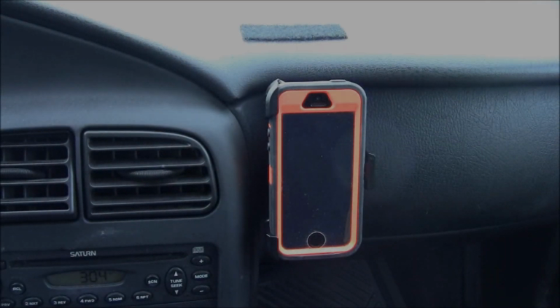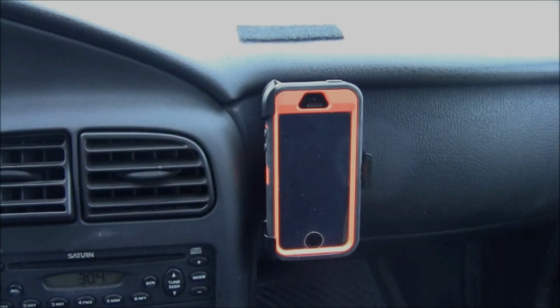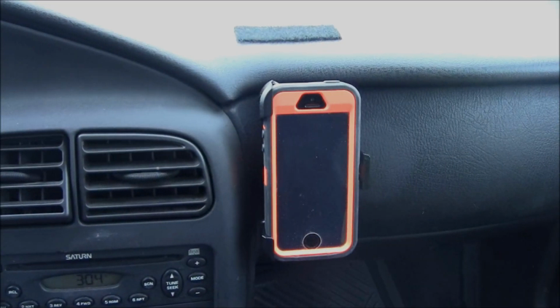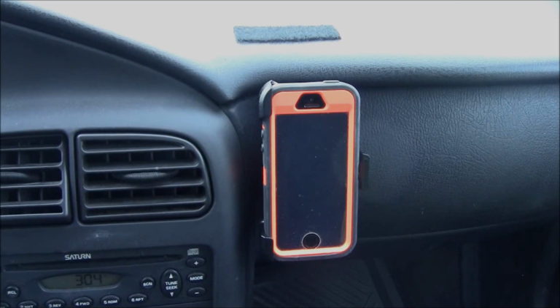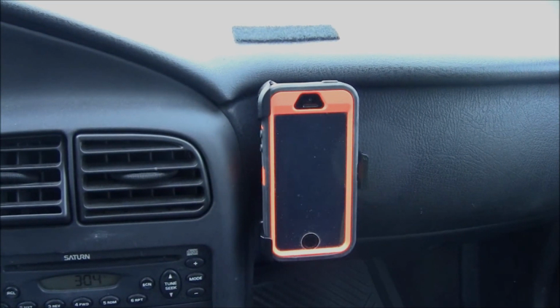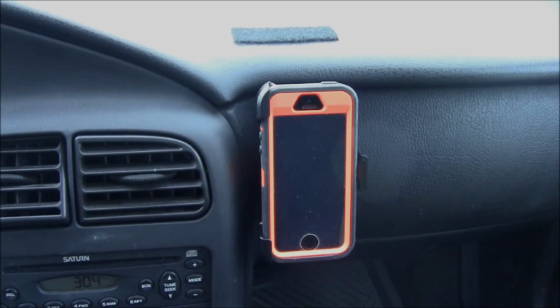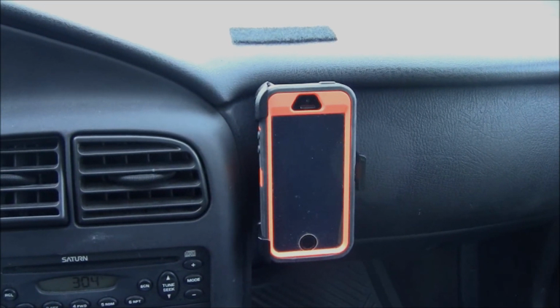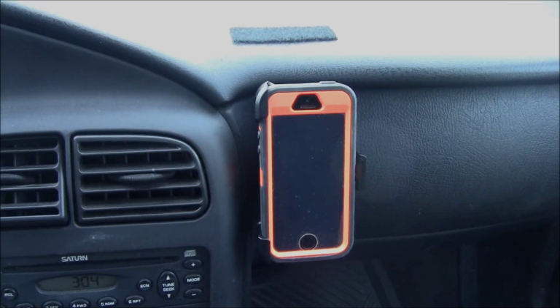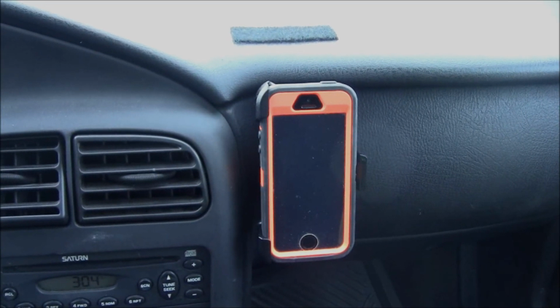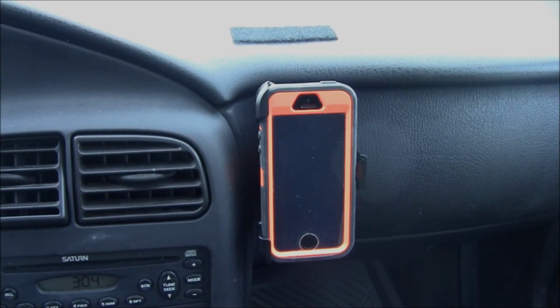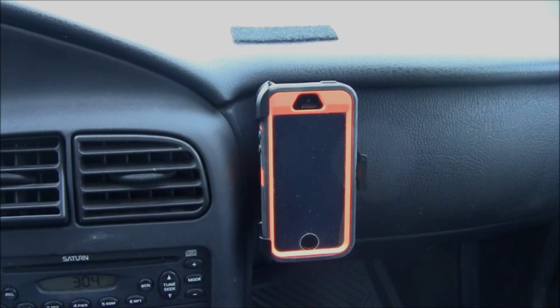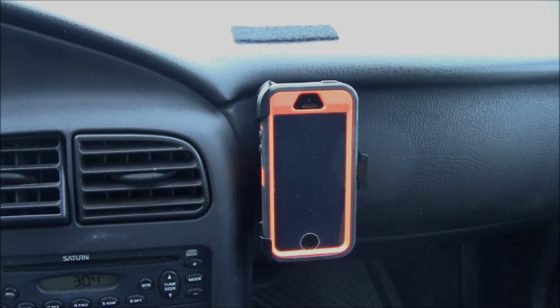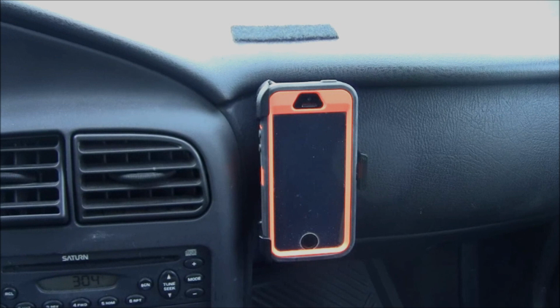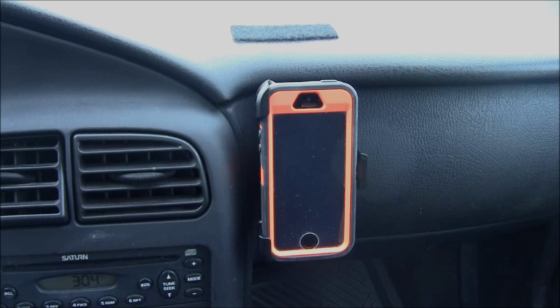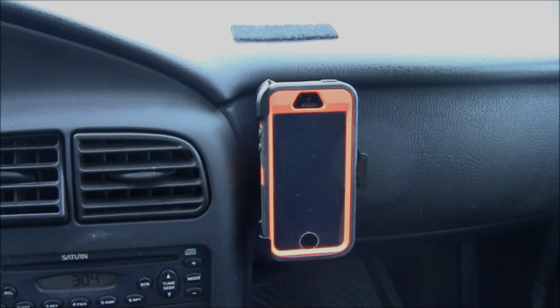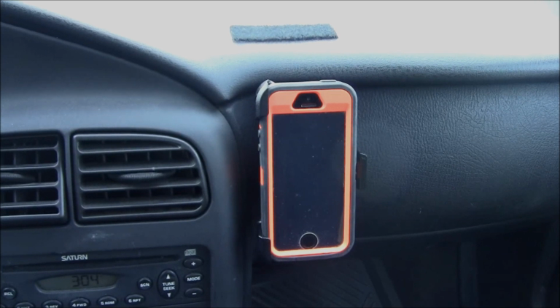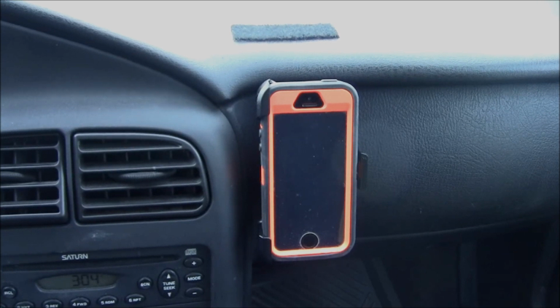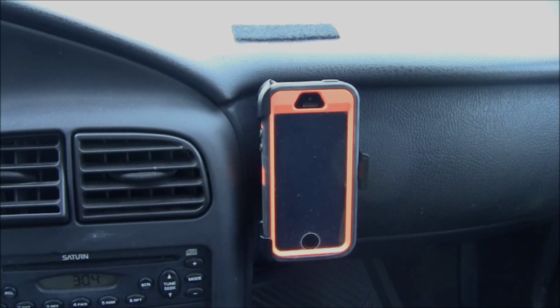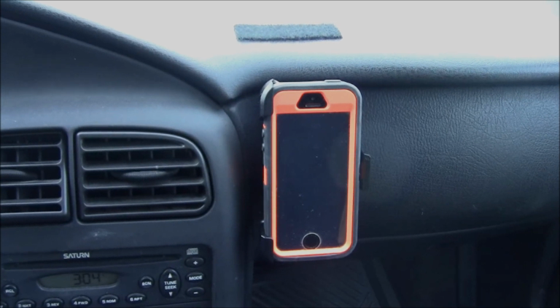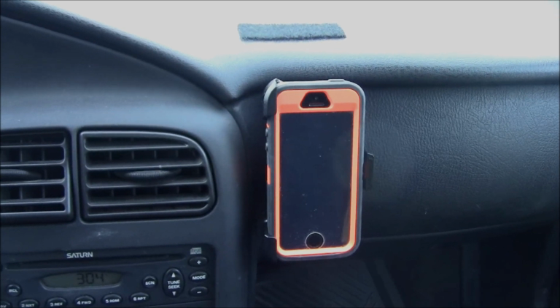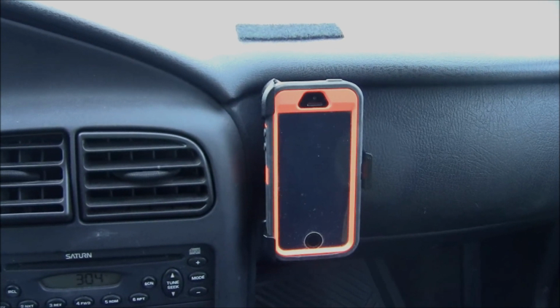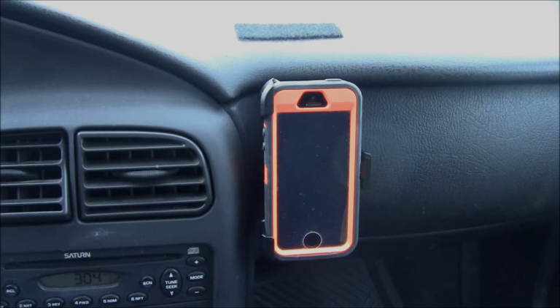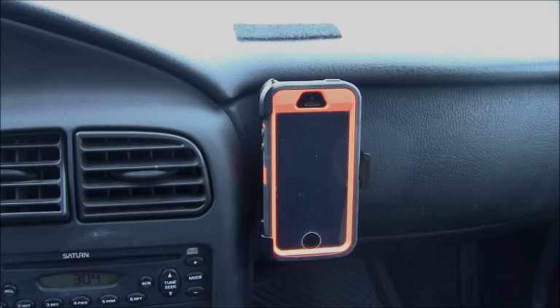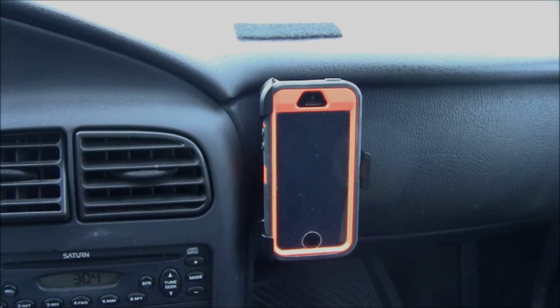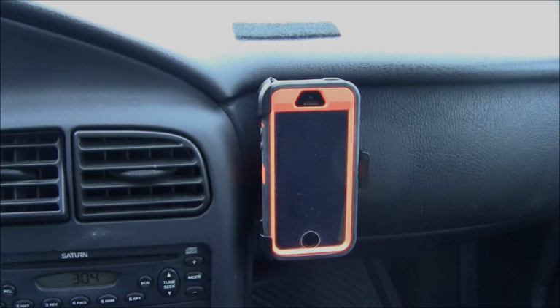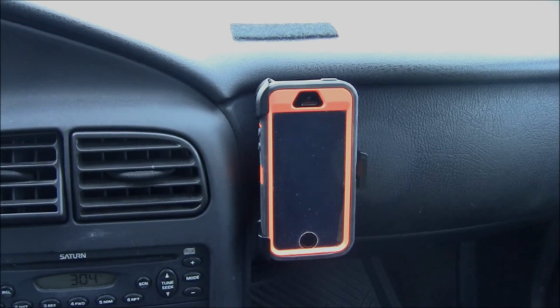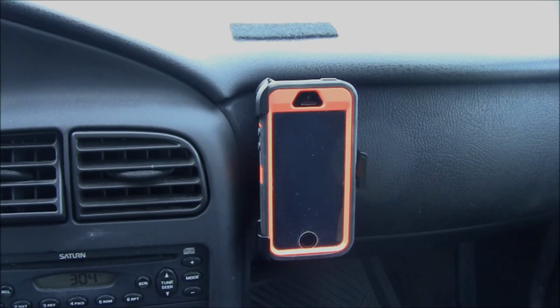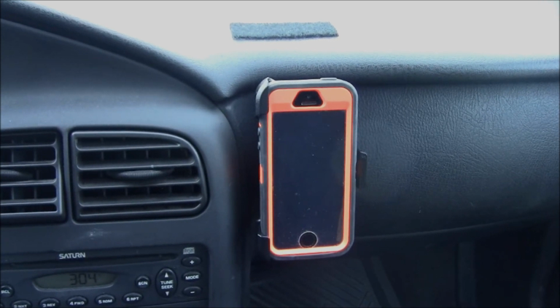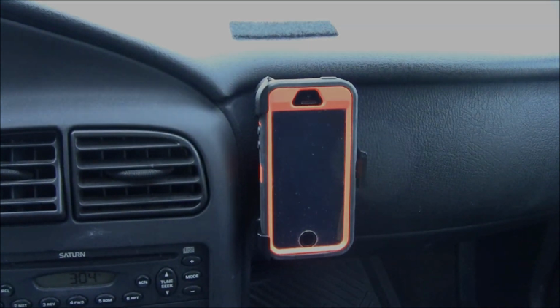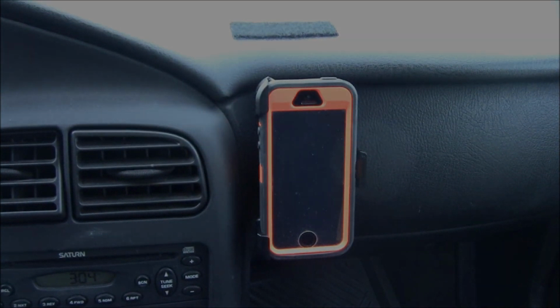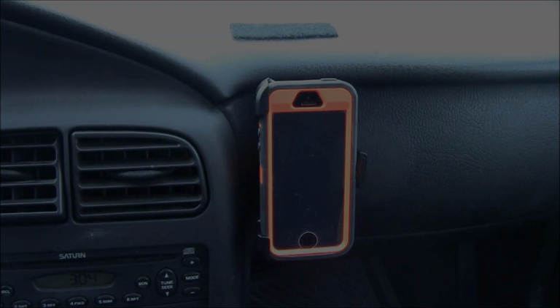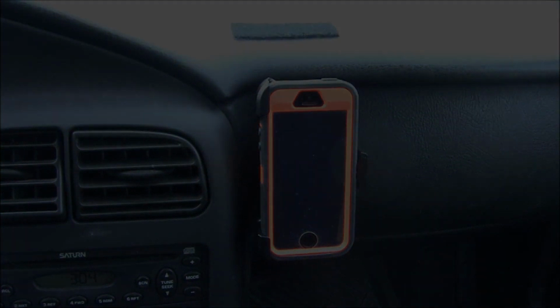There you have it. That's a way to repurpose your OtterBox belt clip if you're not using it for anything. I'll give you an update if there are any issues, or if it ends up working out great, I'll let you know.